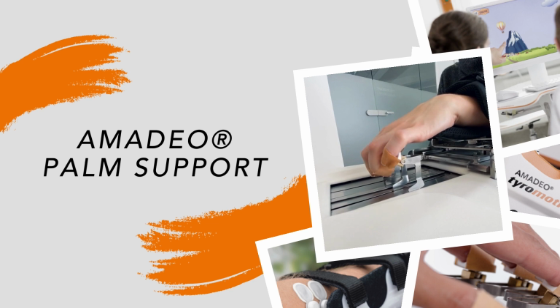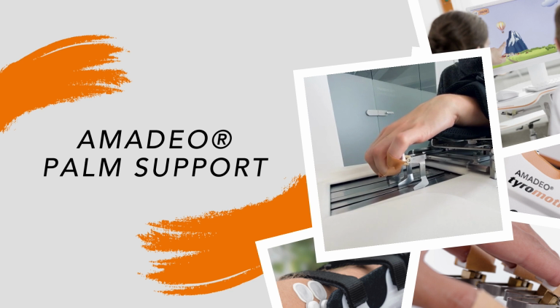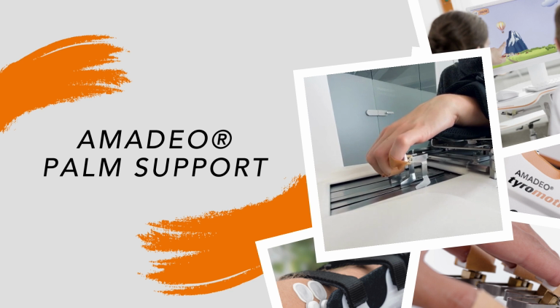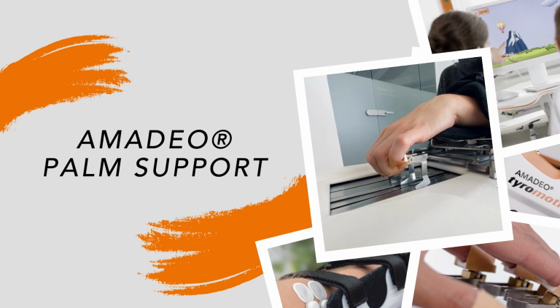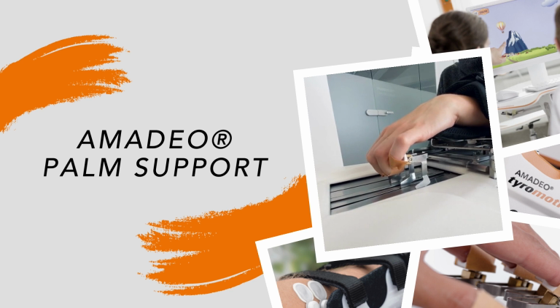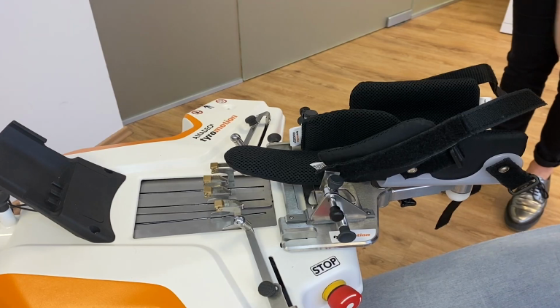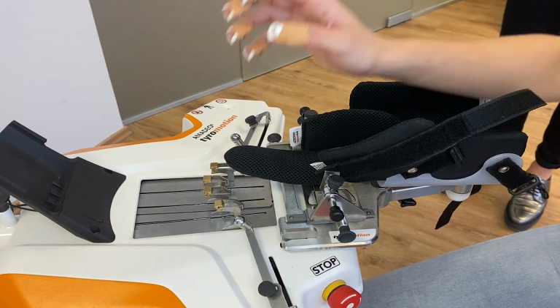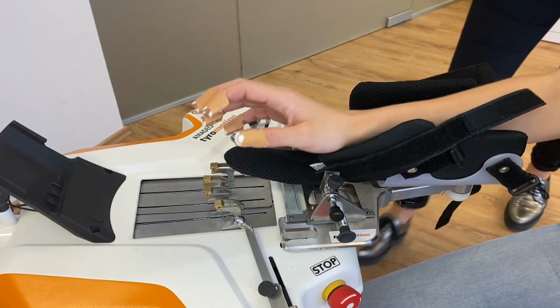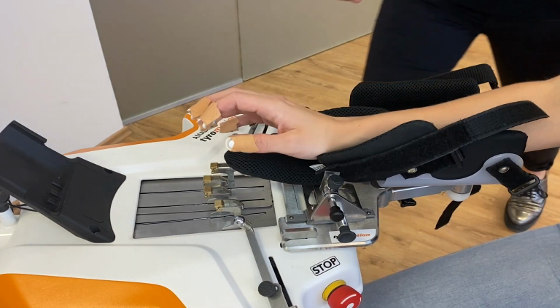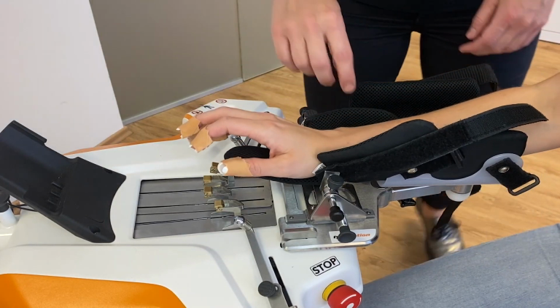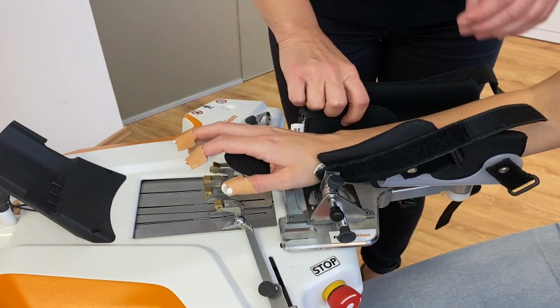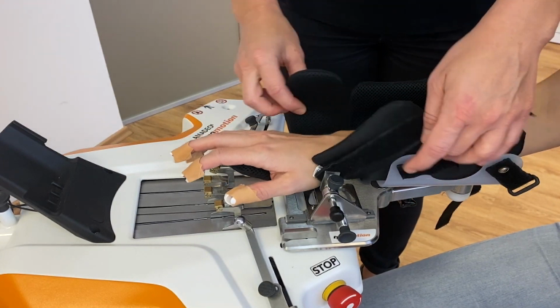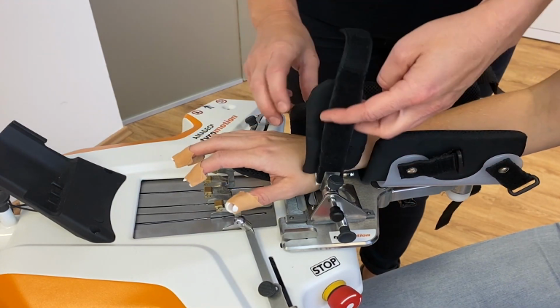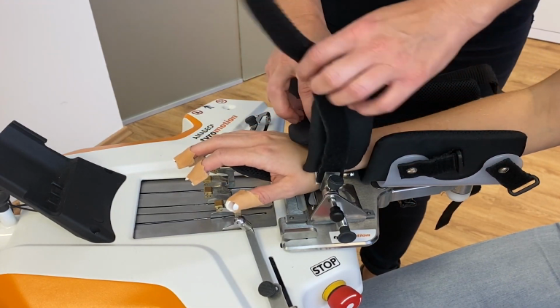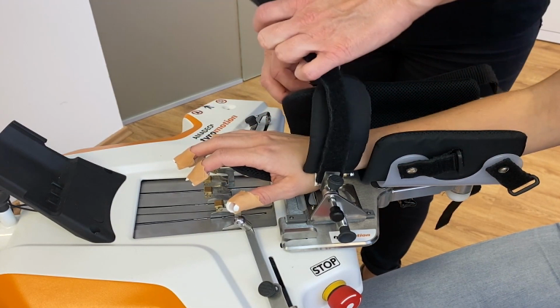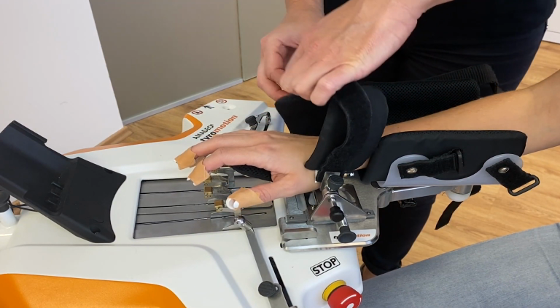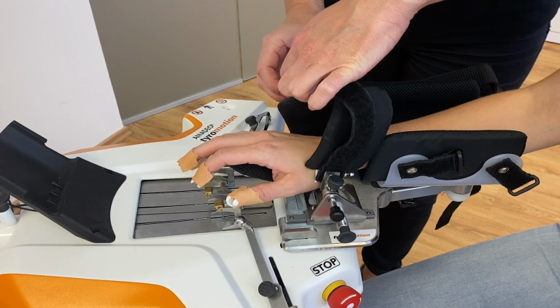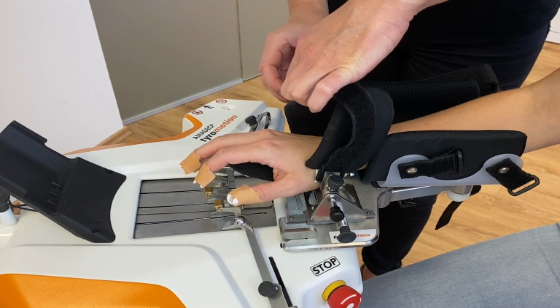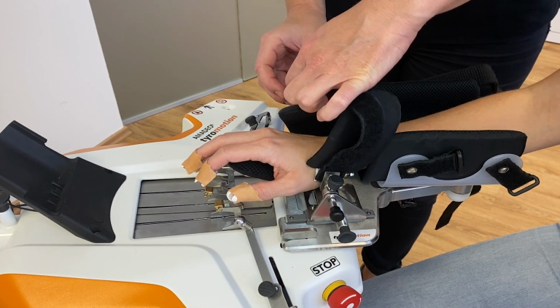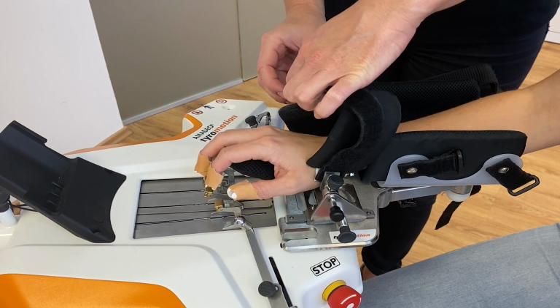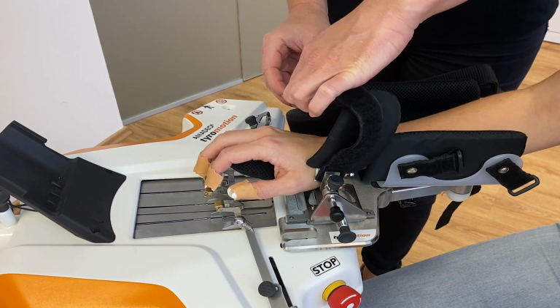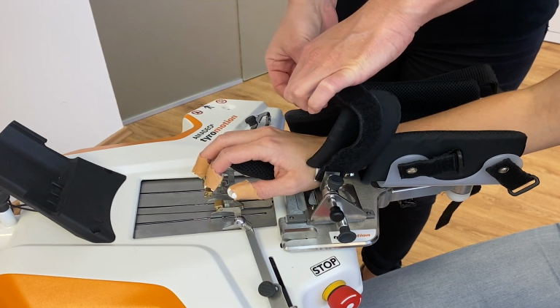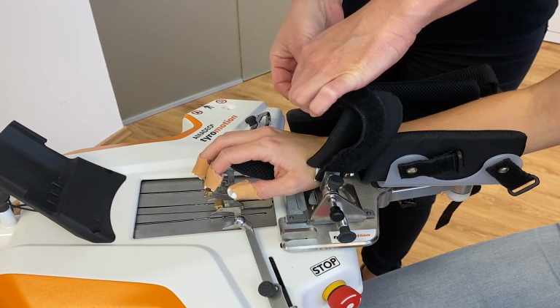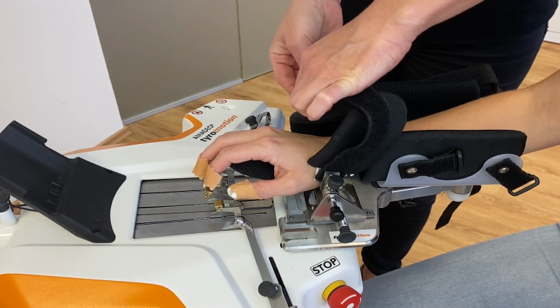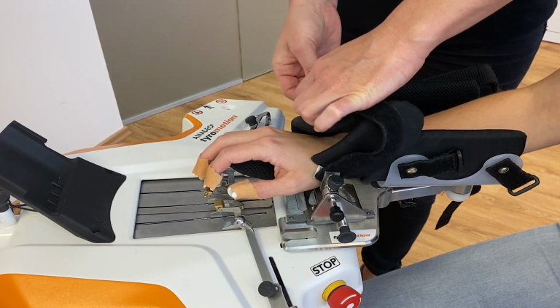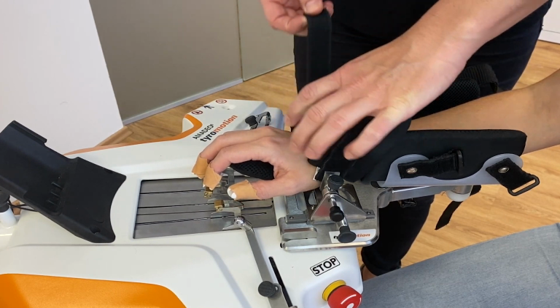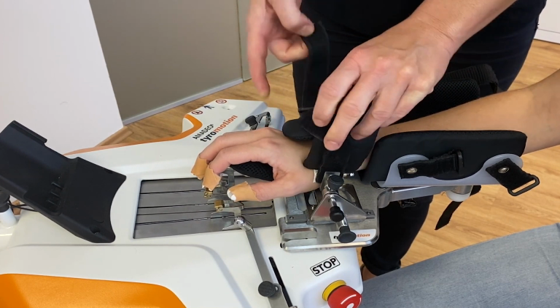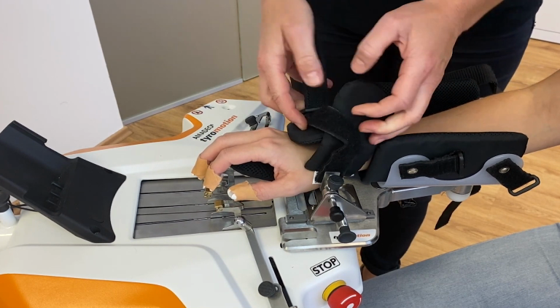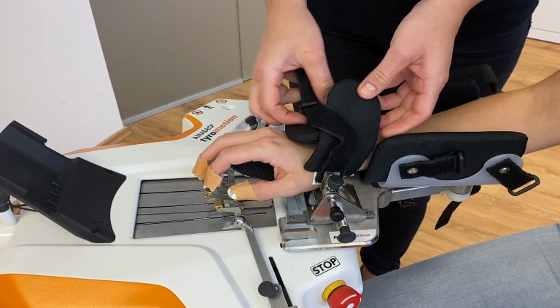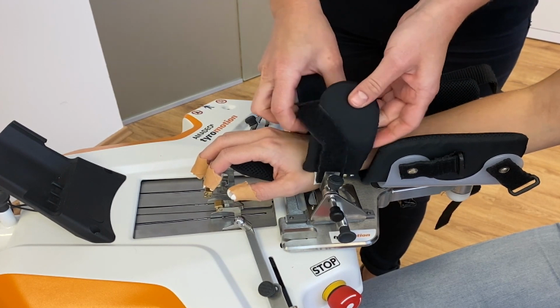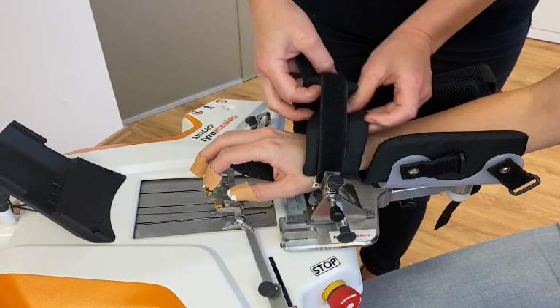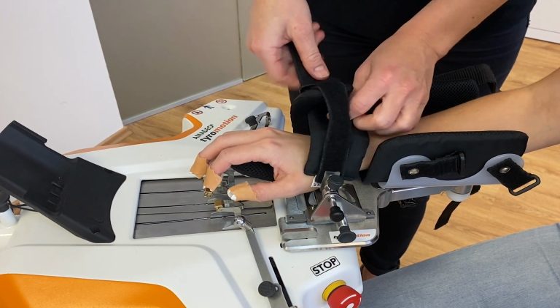Amadeo palm support. In this video, you will see how to support the palm of the hand while using Amadeo hand and finger therapy.